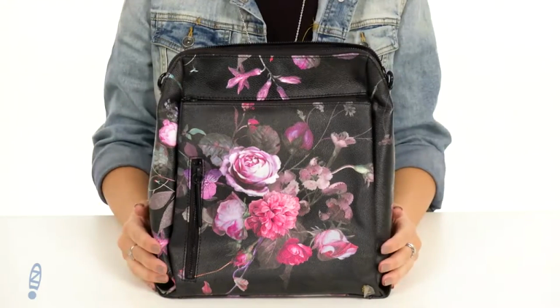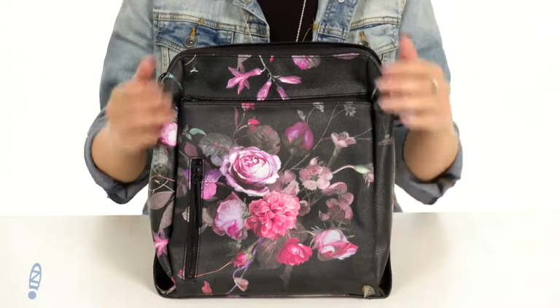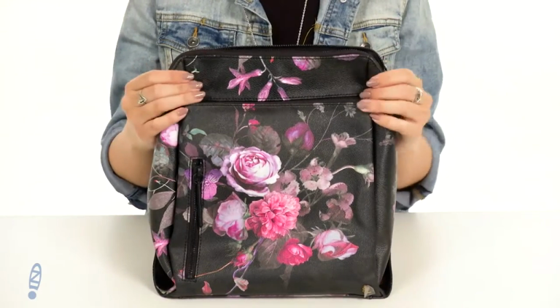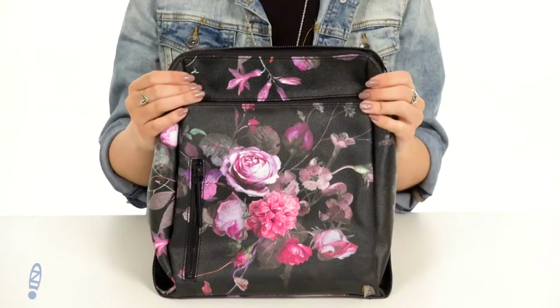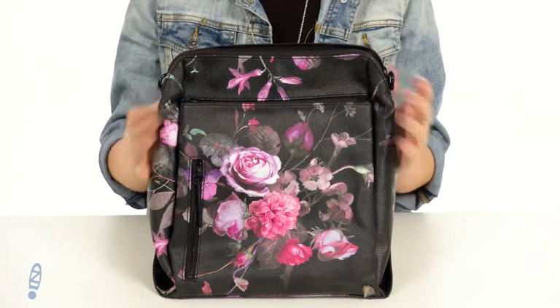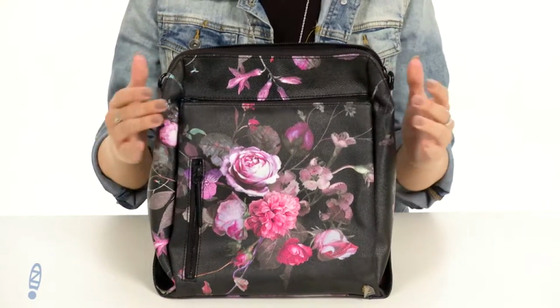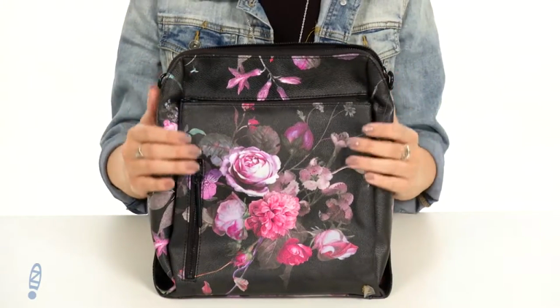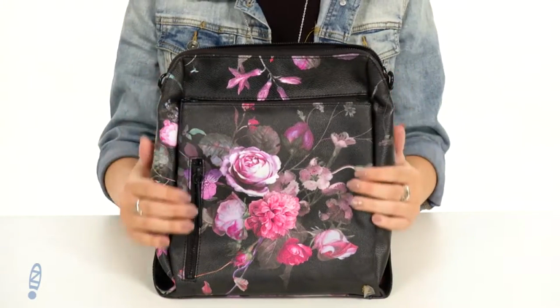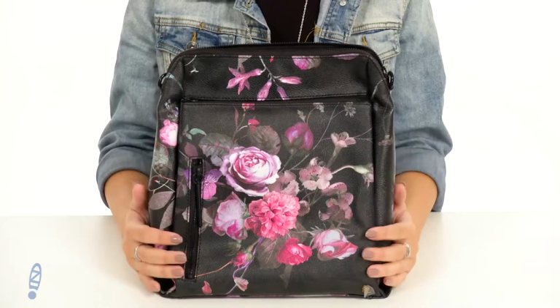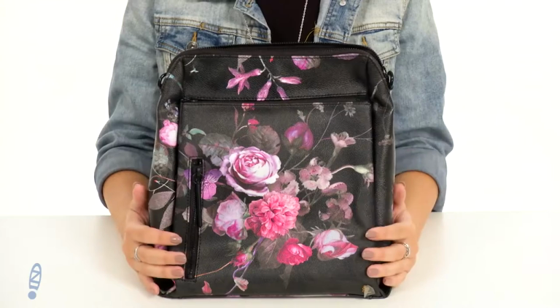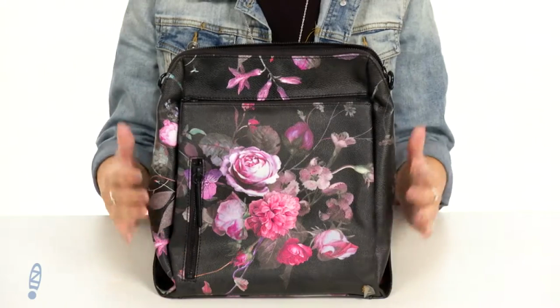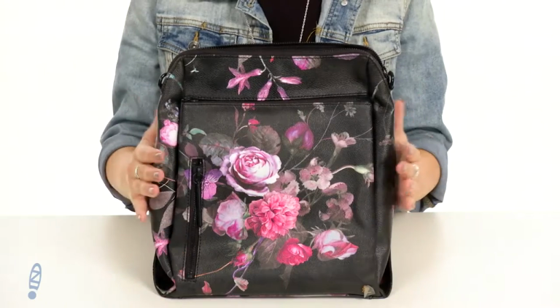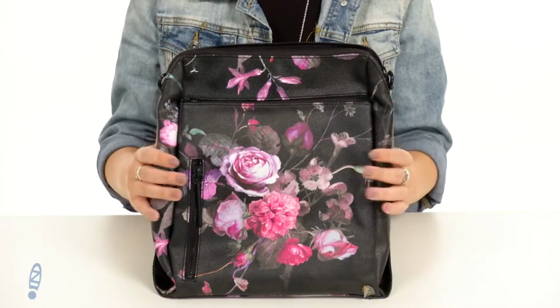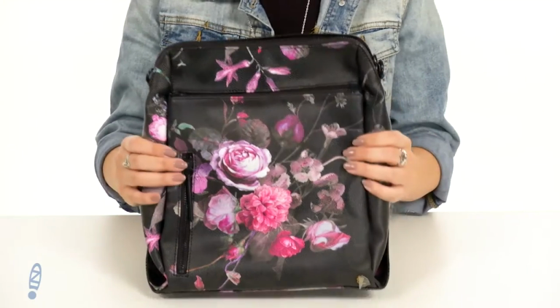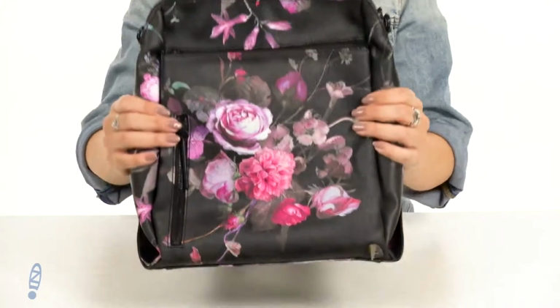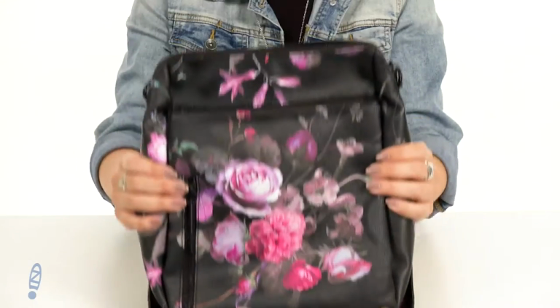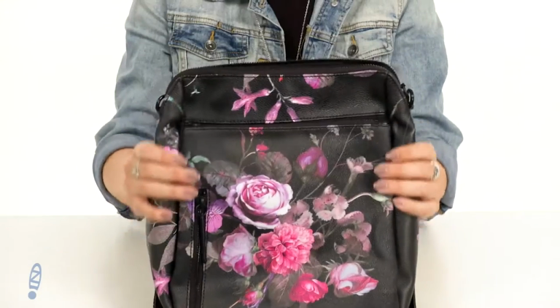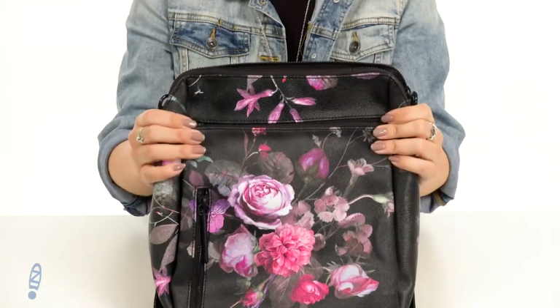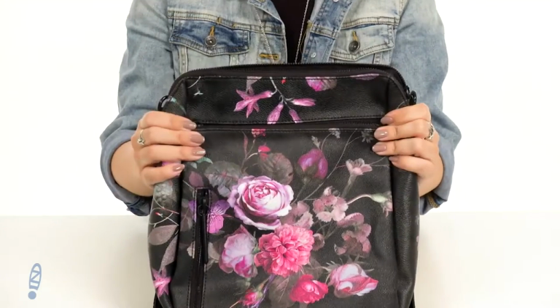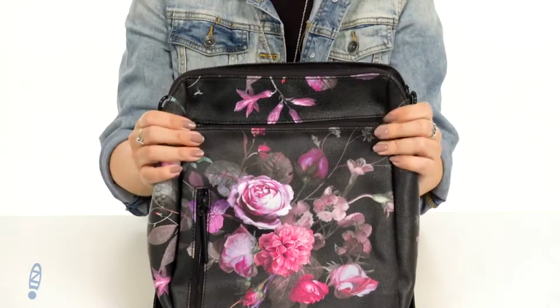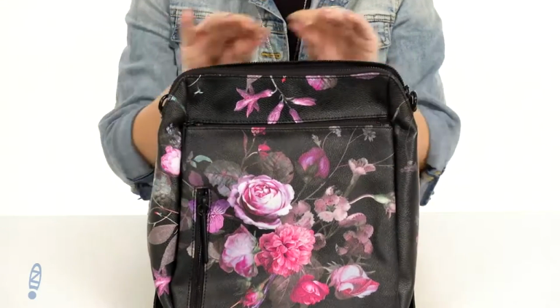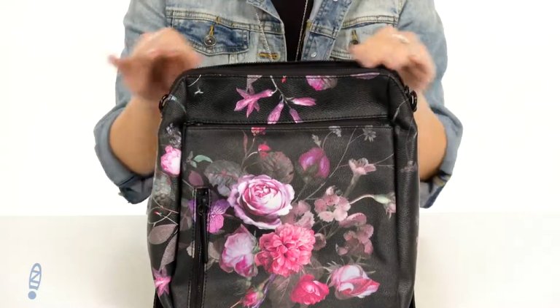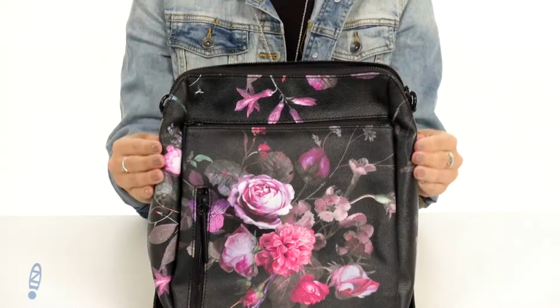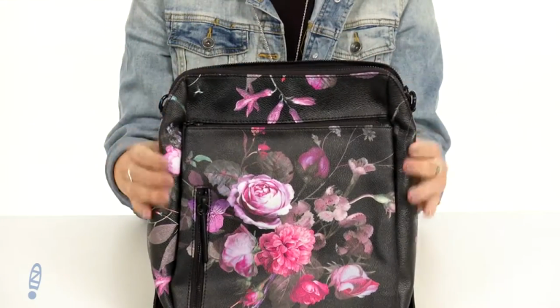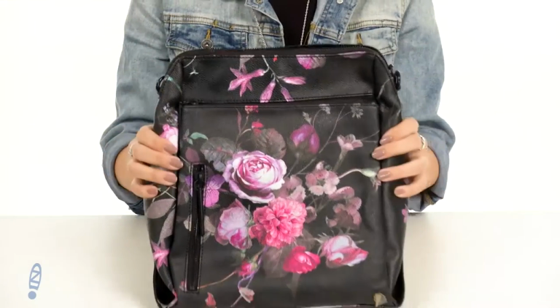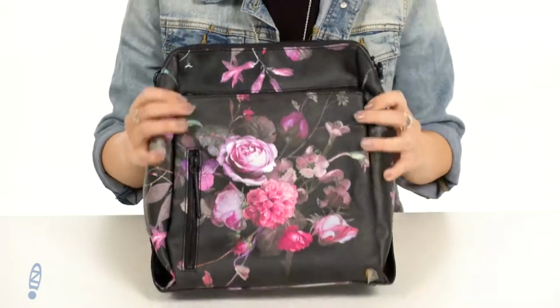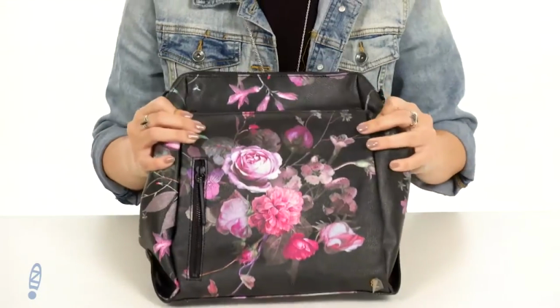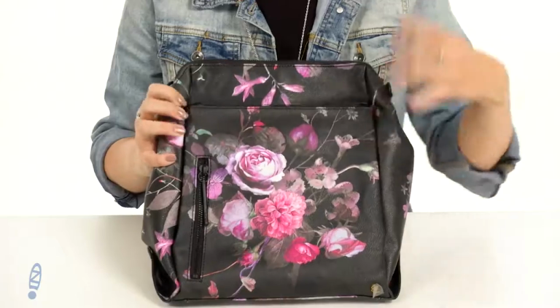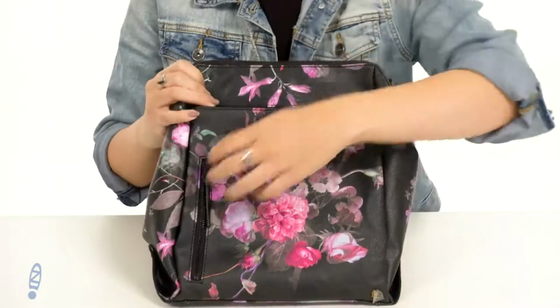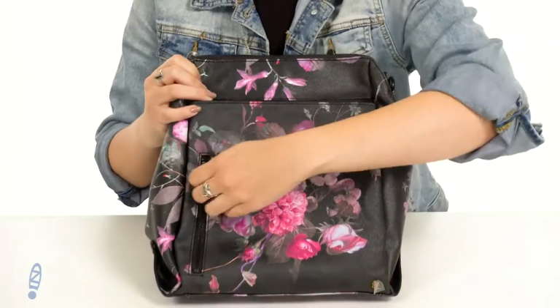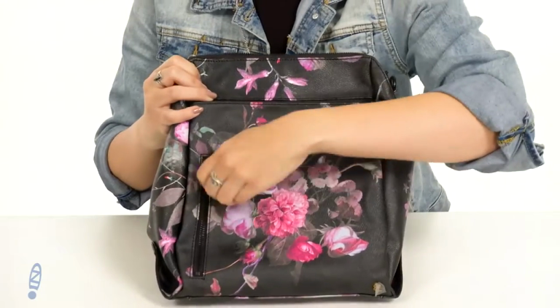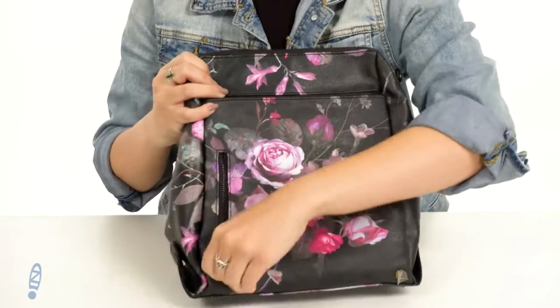It's made of PVC and it's got this beautiful floral print throughout — I love these colors so much. It's also got some polyurethane trim throughout and we've got a couple different zipper pockets.